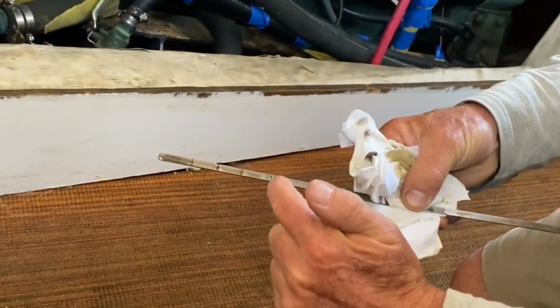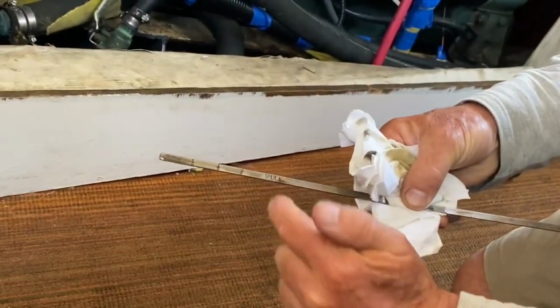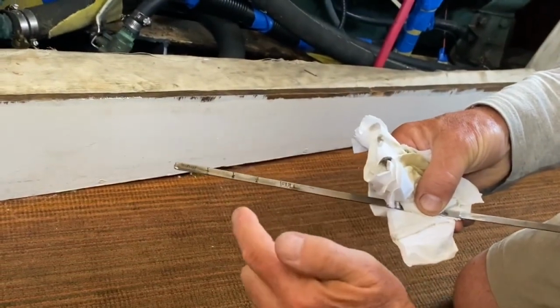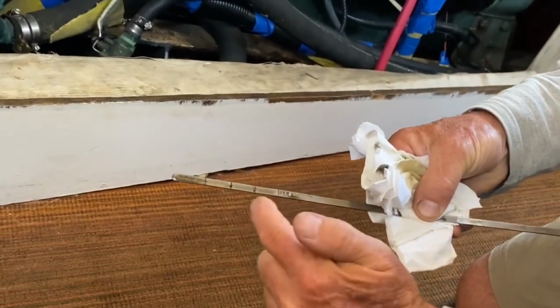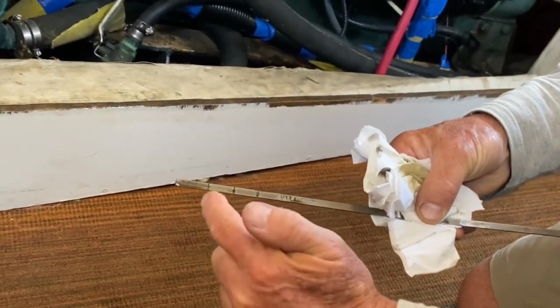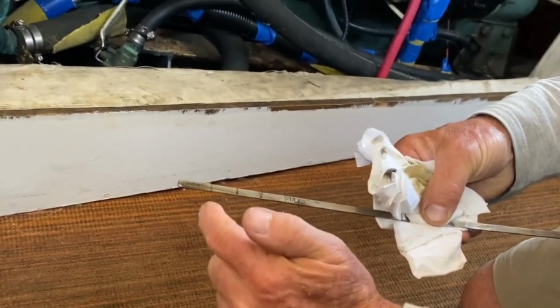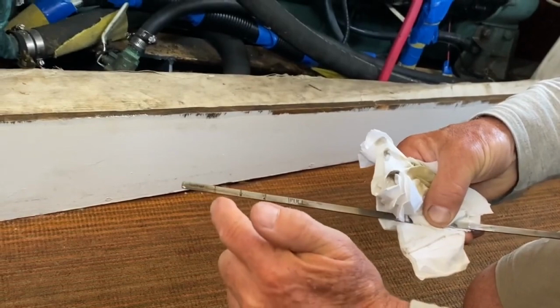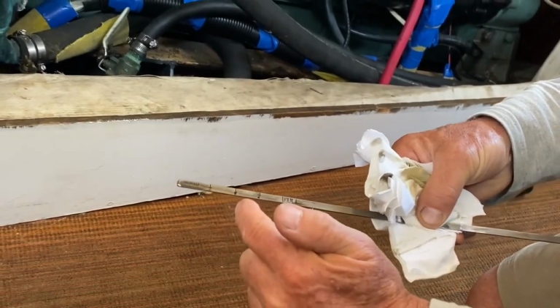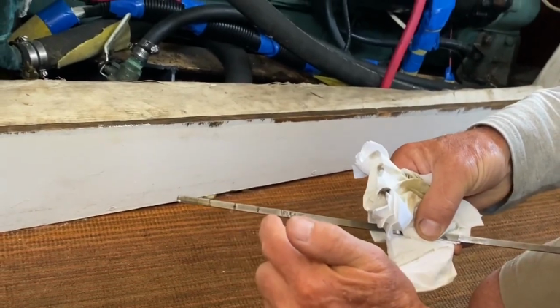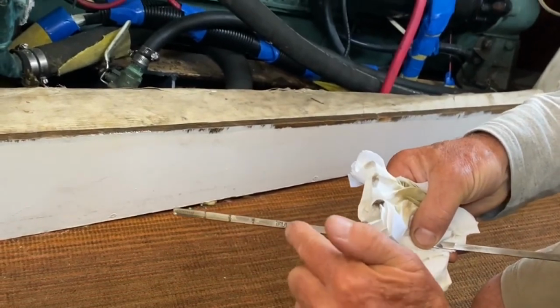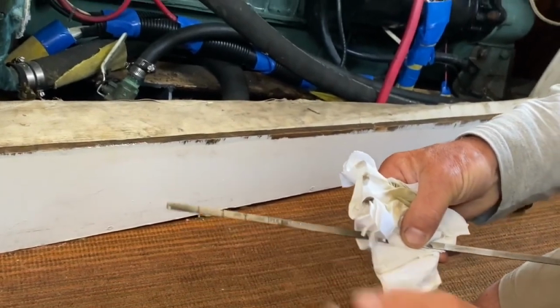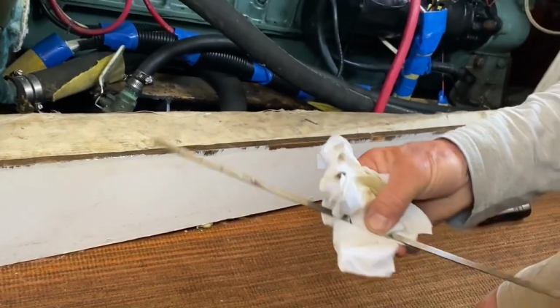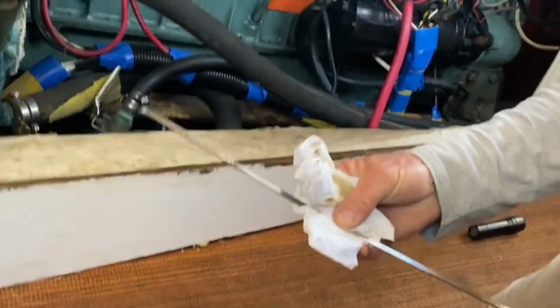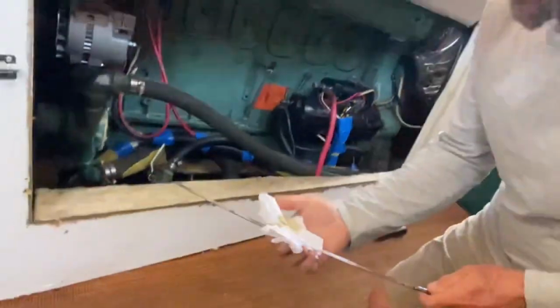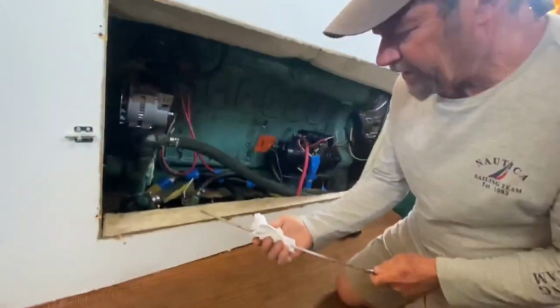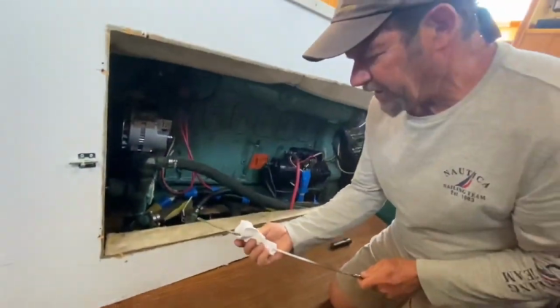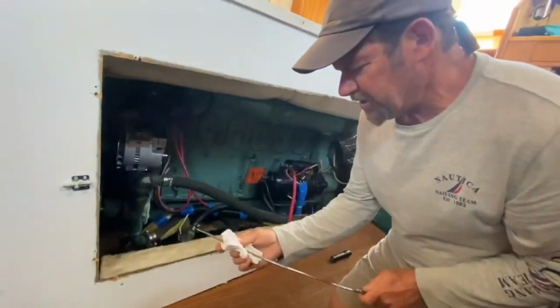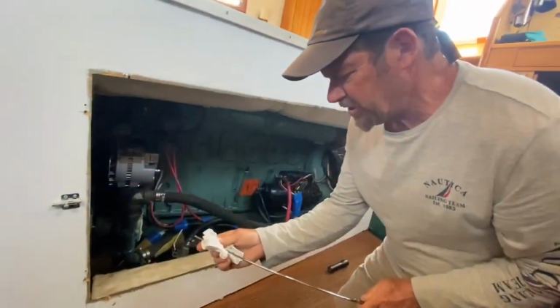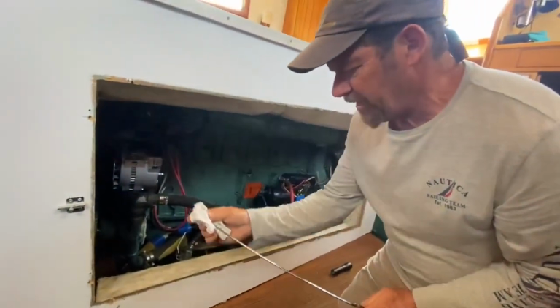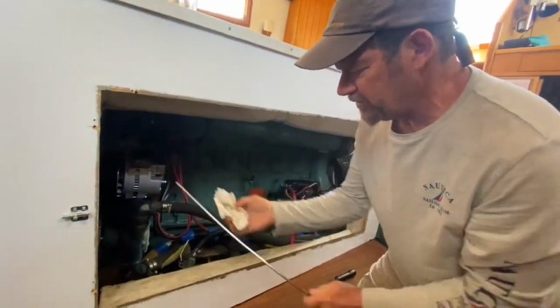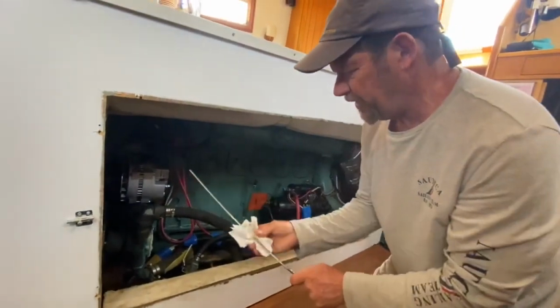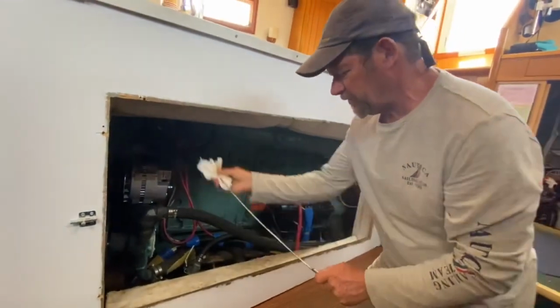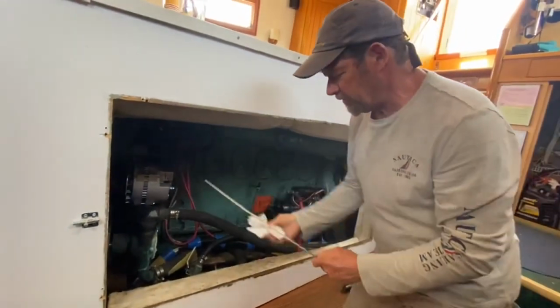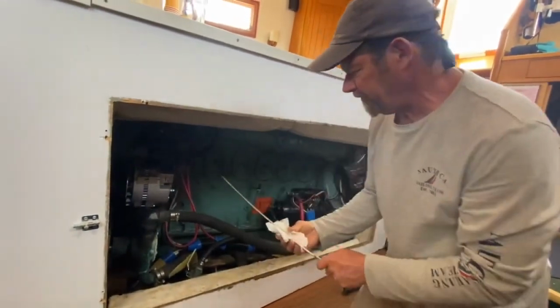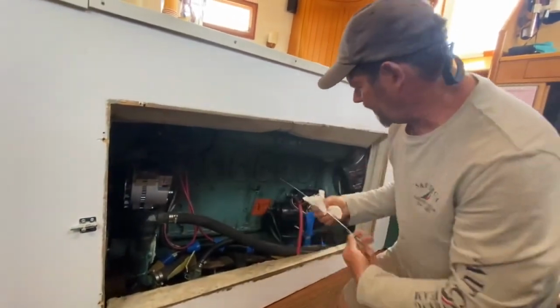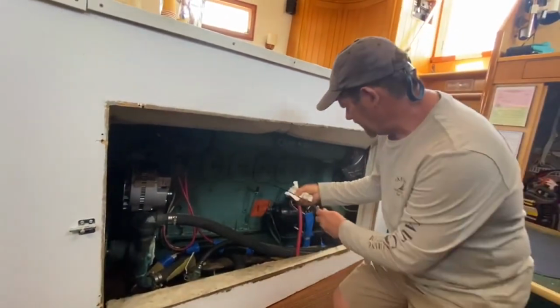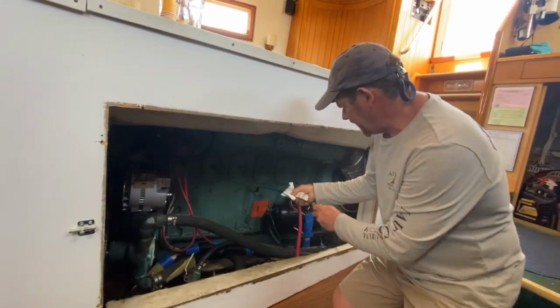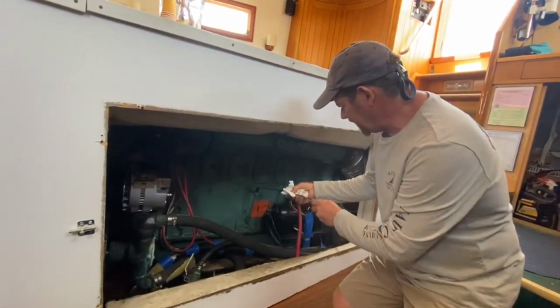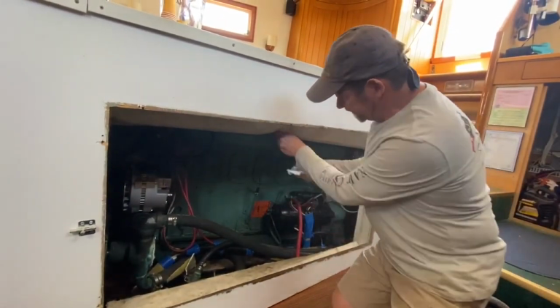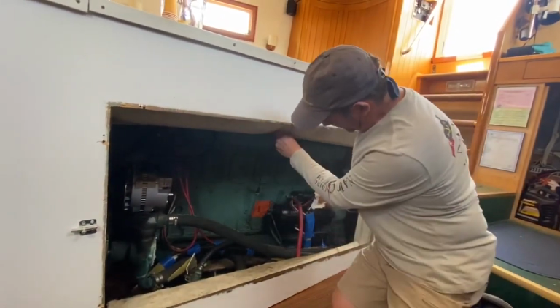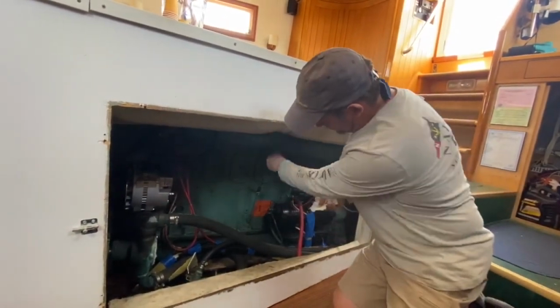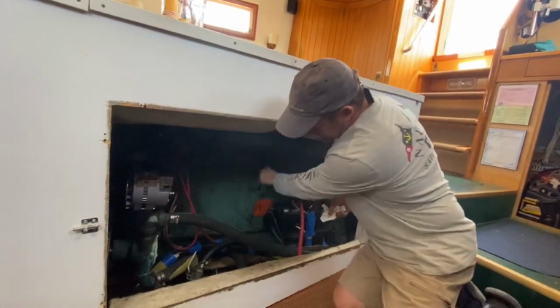So right here it's just under full. There's full, a quarter, half, three quarters, and full. It's nice and clean and clear — I just changed it about a month ago, so we're good. Put that back in and there's your oil check.